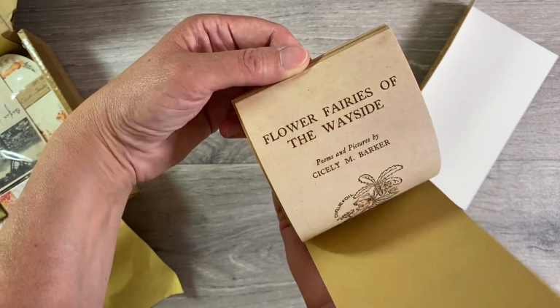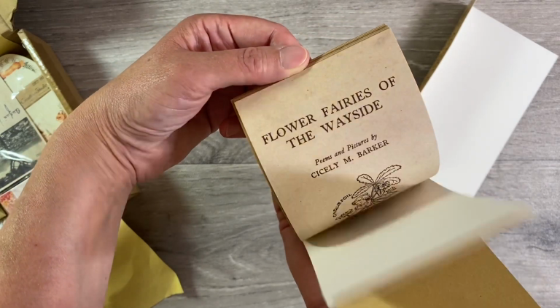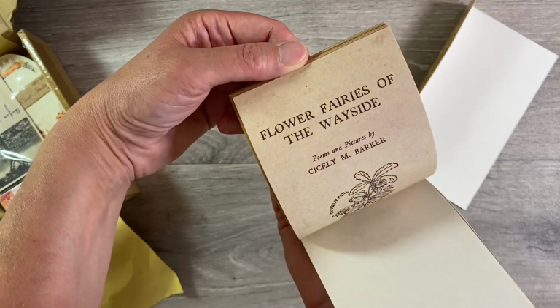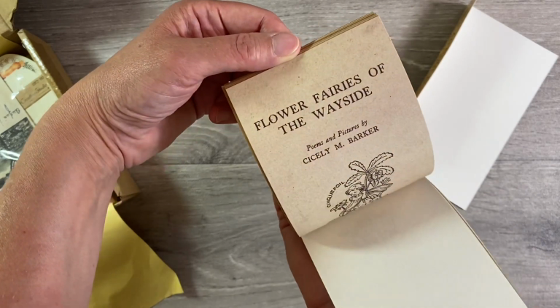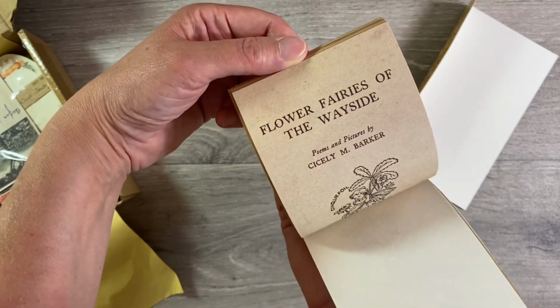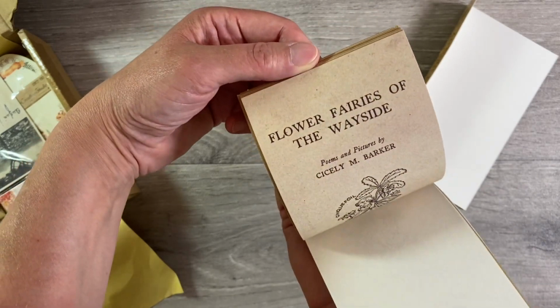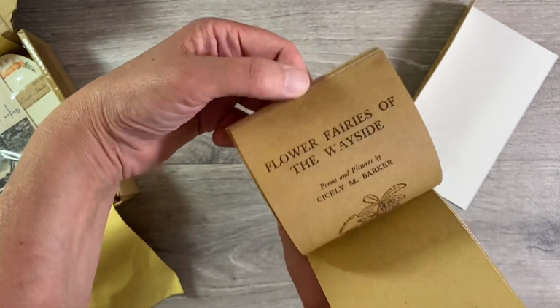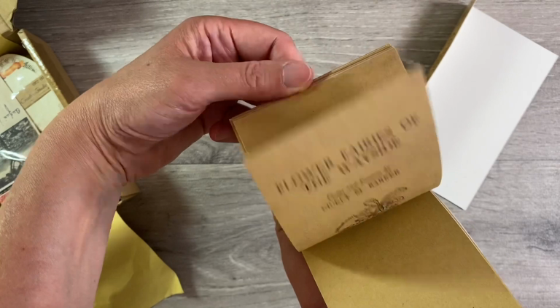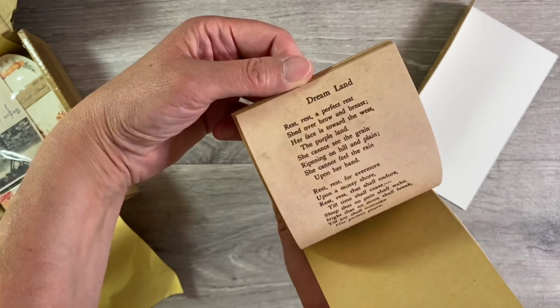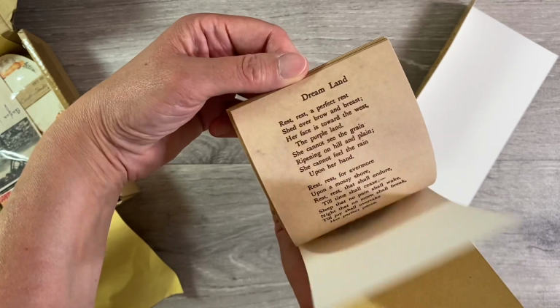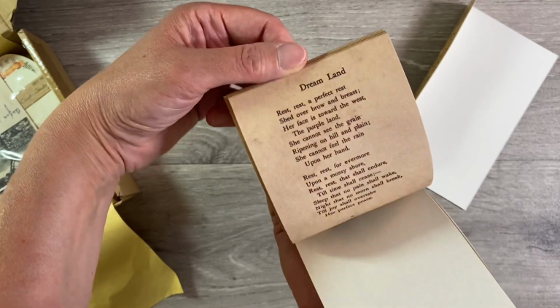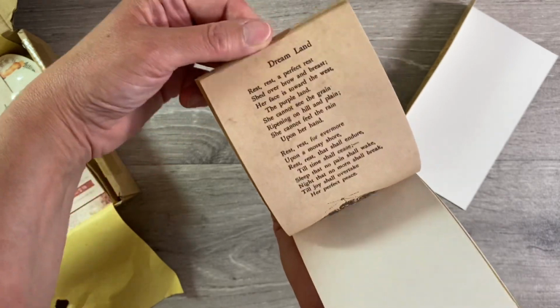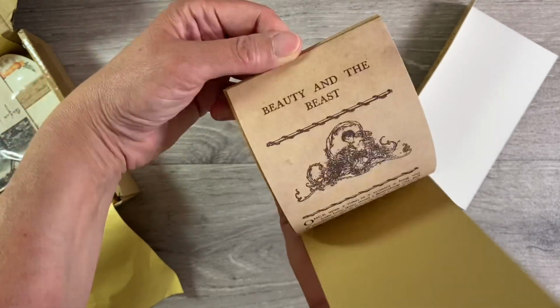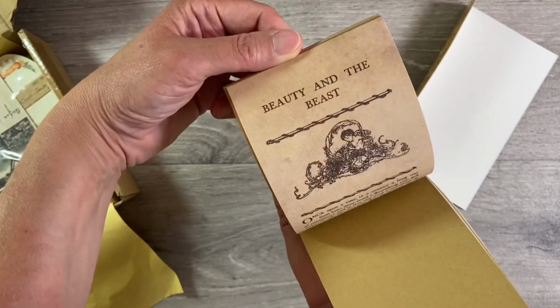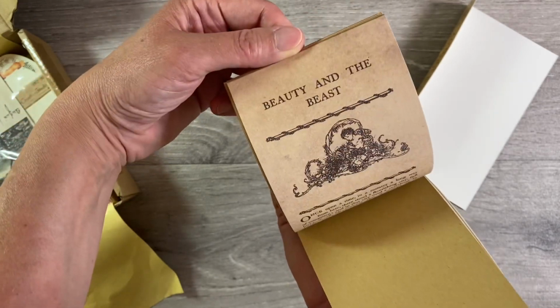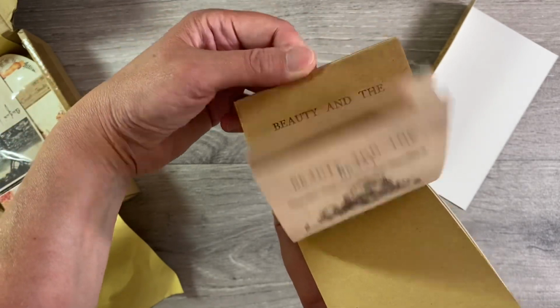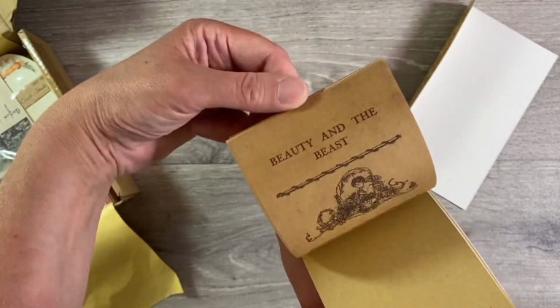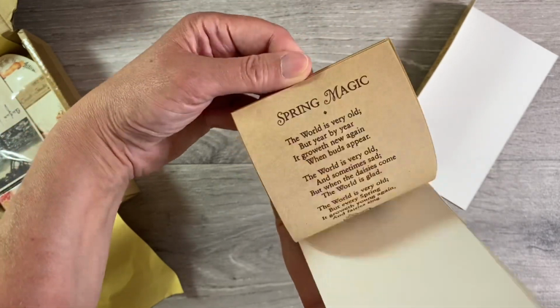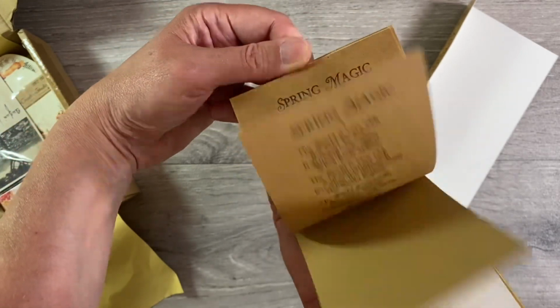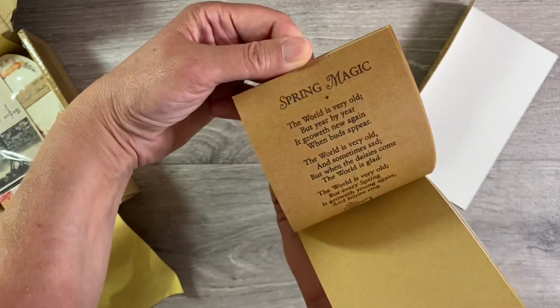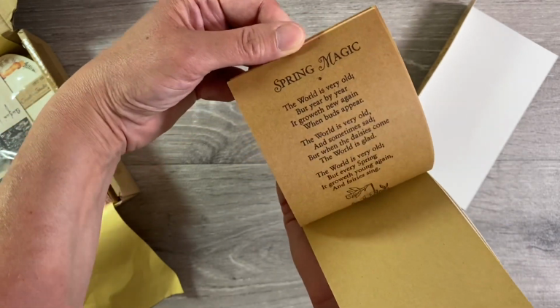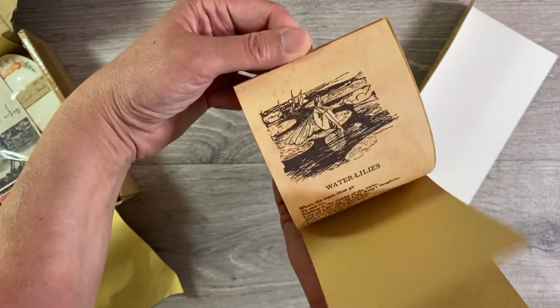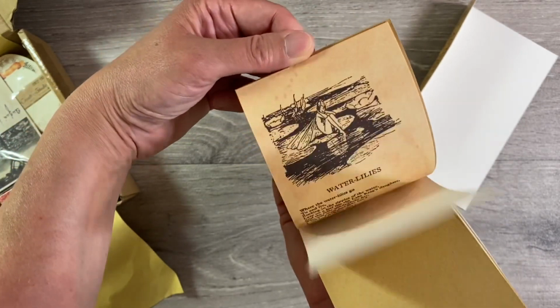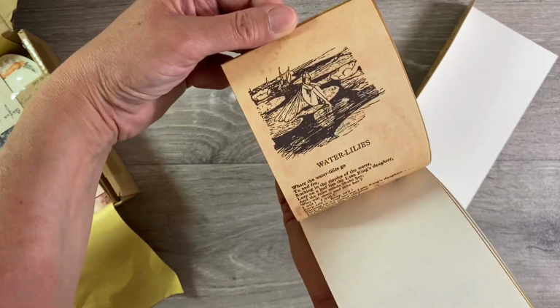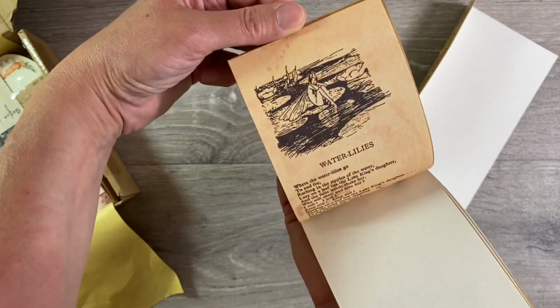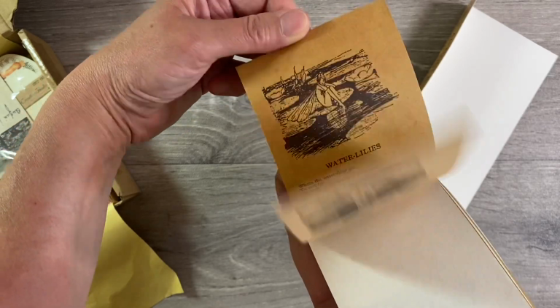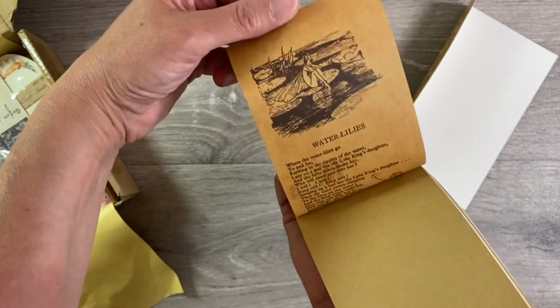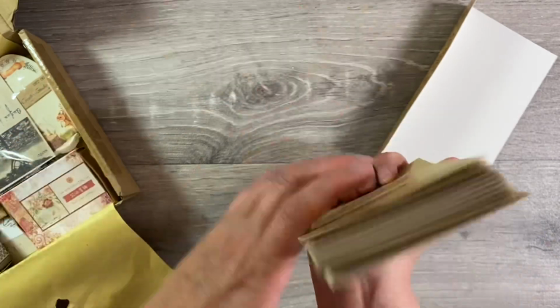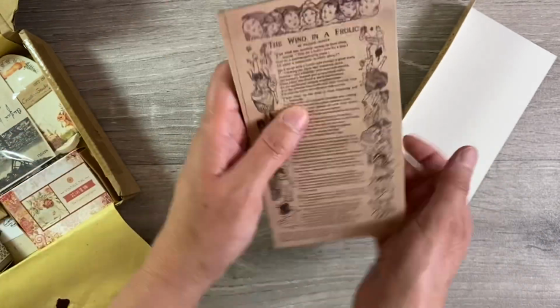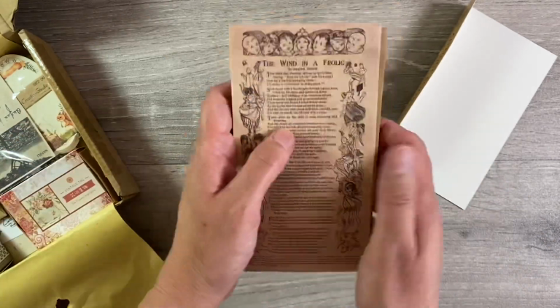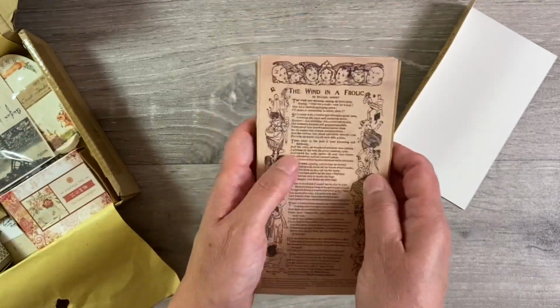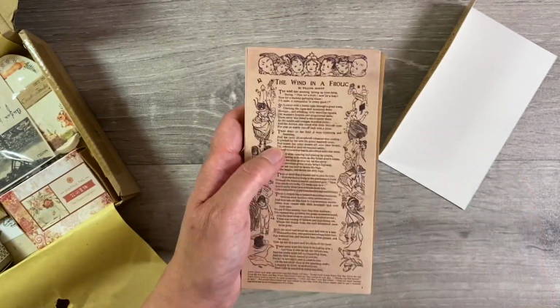So manila and craft - that seems to go through for all the pages in this set. They're just absolutely beautiful. Cinderella or the Little Glass Slipper, just absolutely beautiful. Flower Fairies of the Wayside, Dreamland, Beauty and the Beast - some really lovely book pages here. Water lilies as well, I think that's gorgeous.